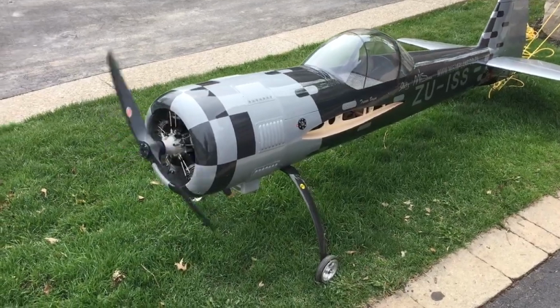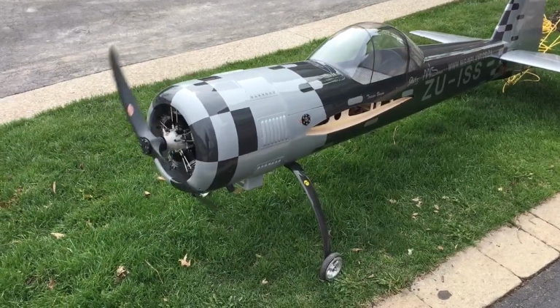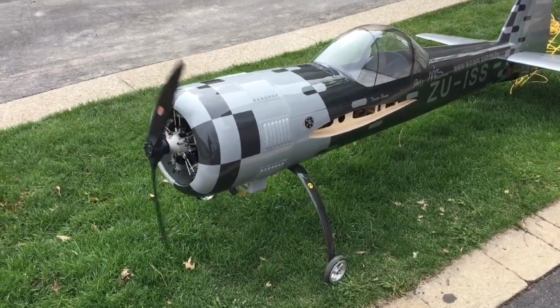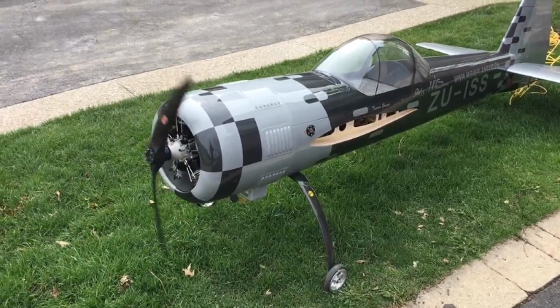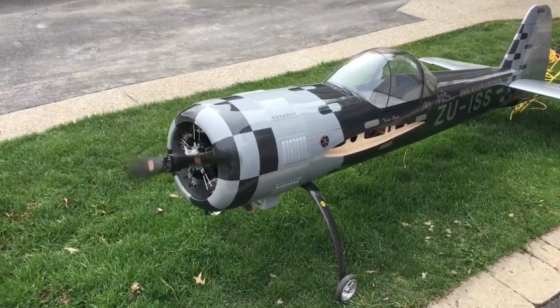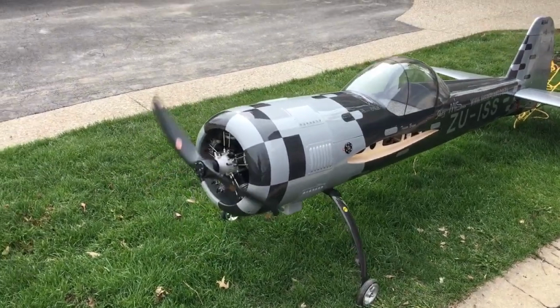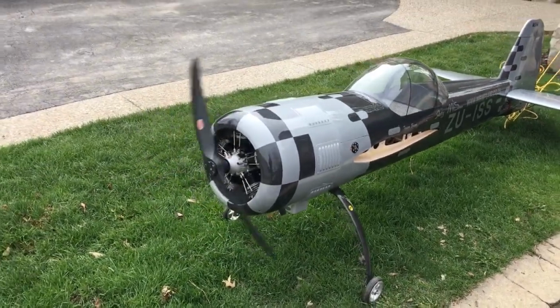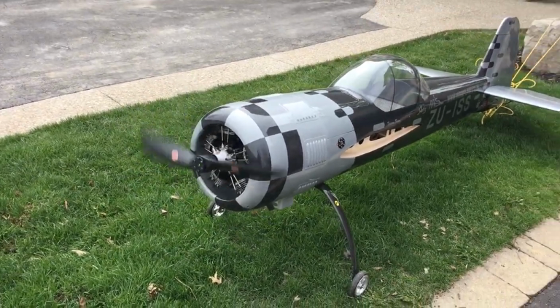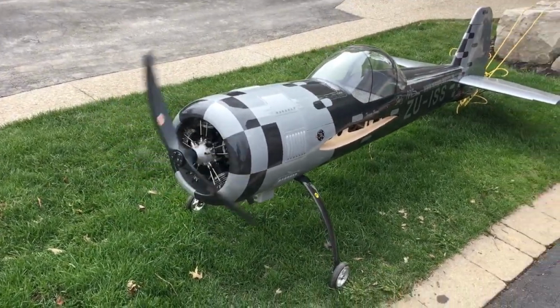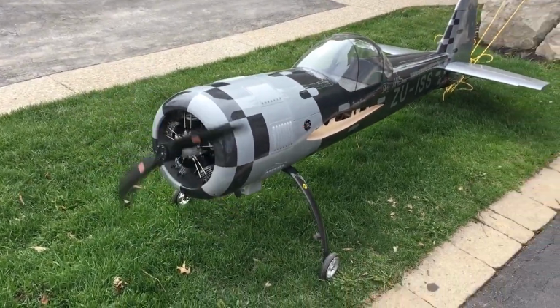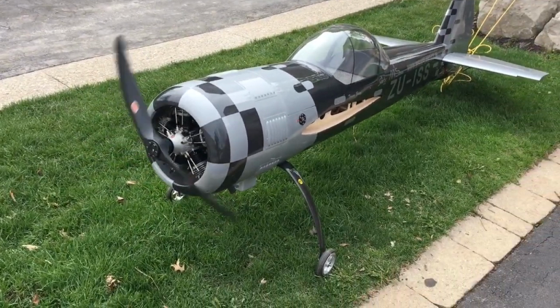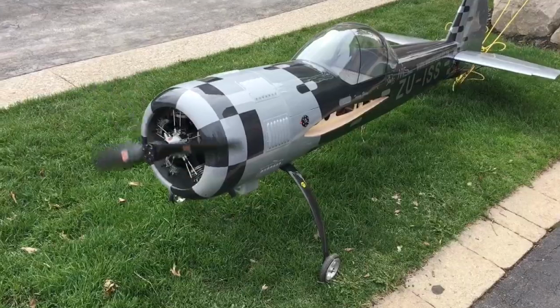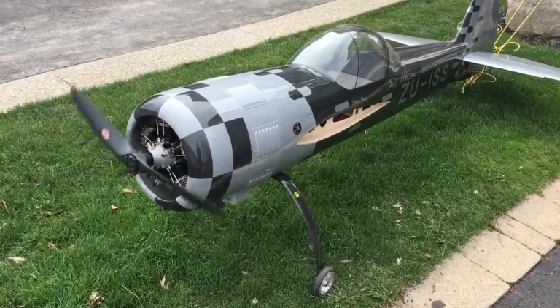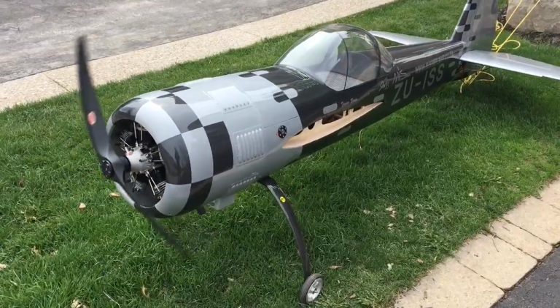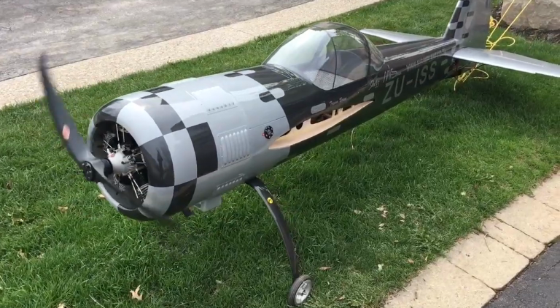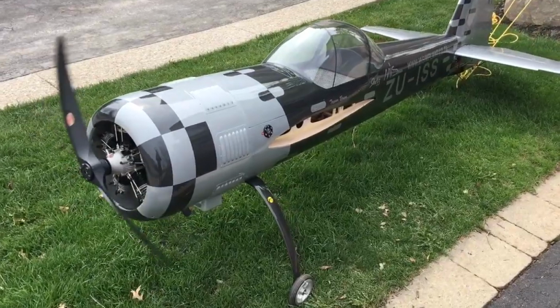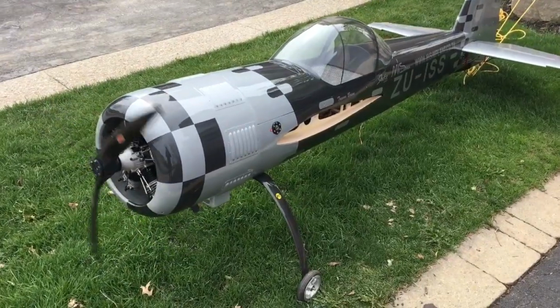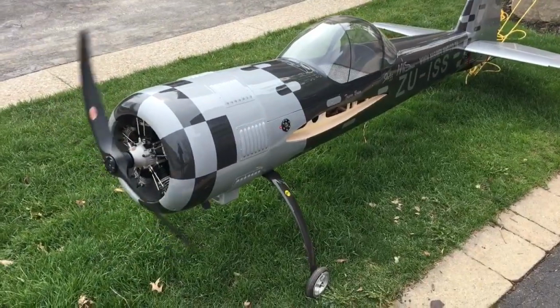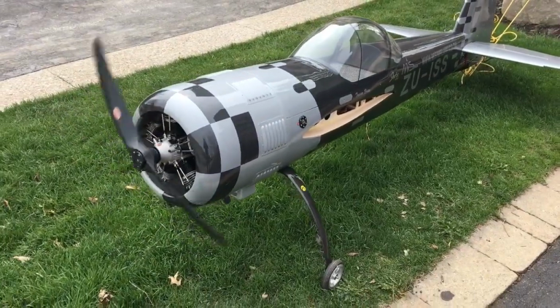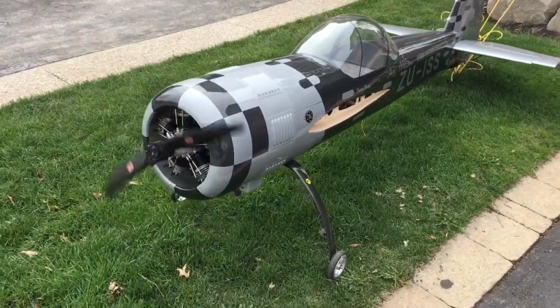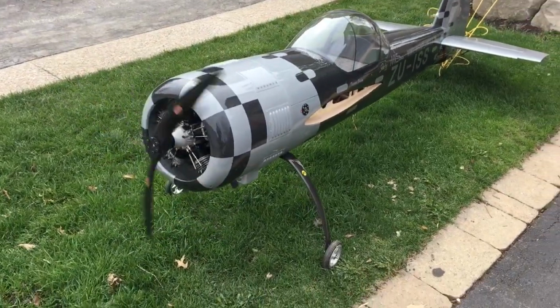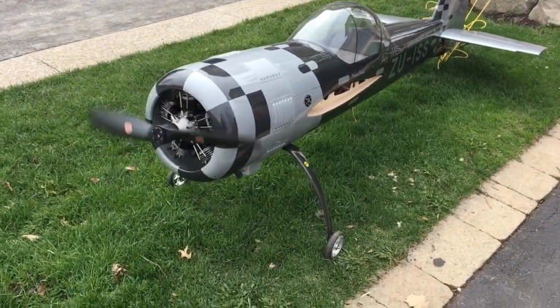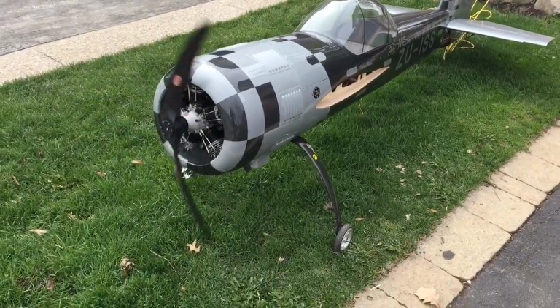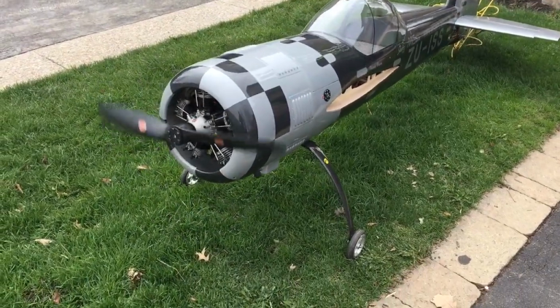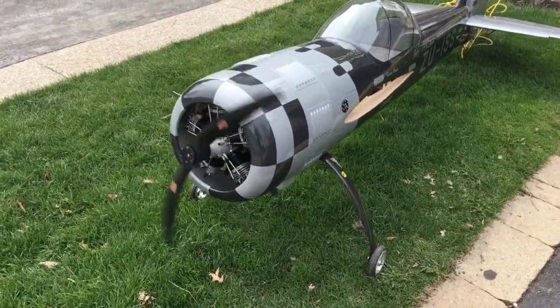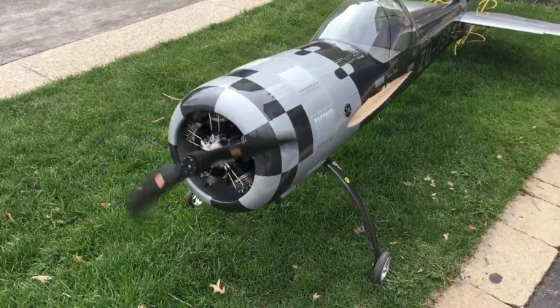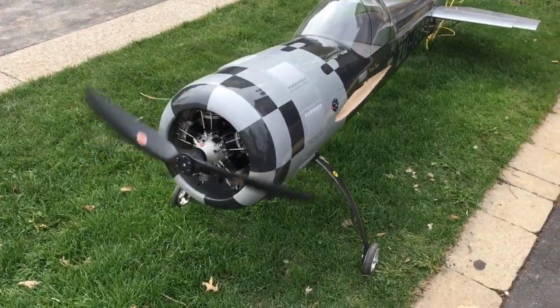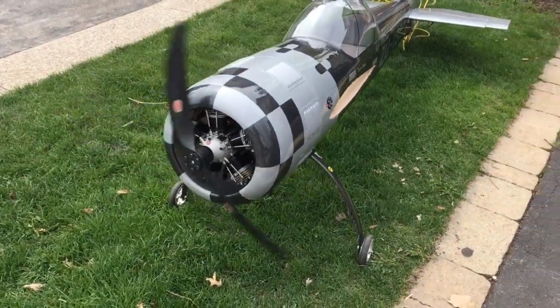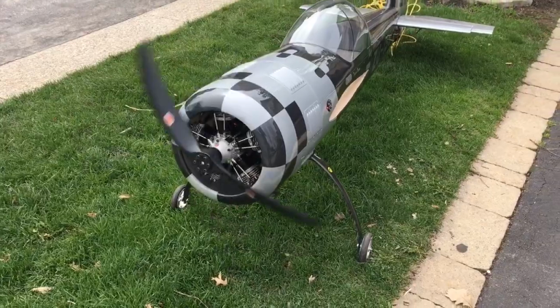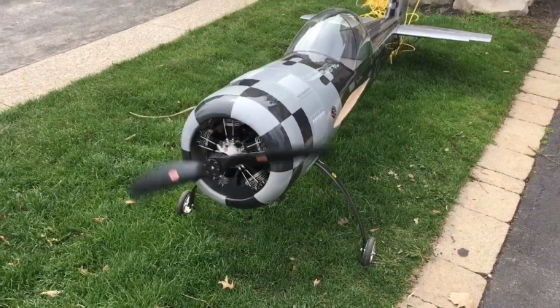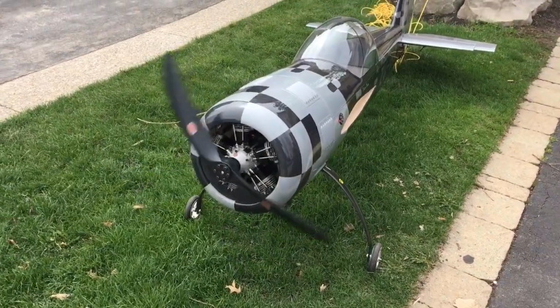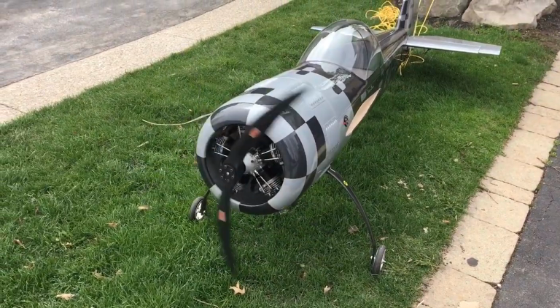Quick little shakedown of the Mulky 180. Everything seems good. I don't even have the wings on it. I can't believe how smooth this thing is. Unbelievable.